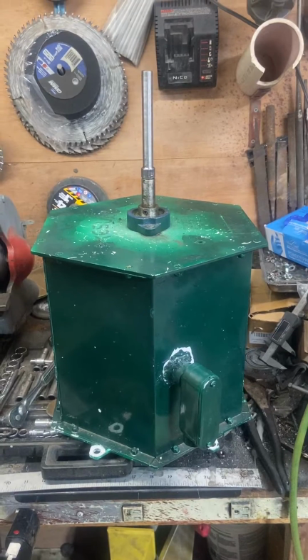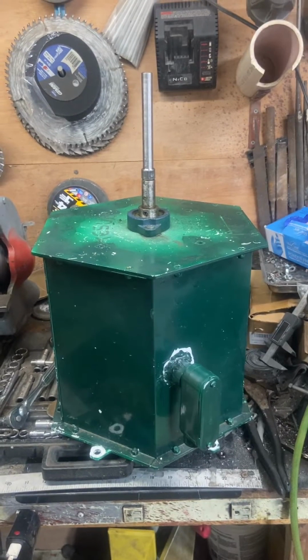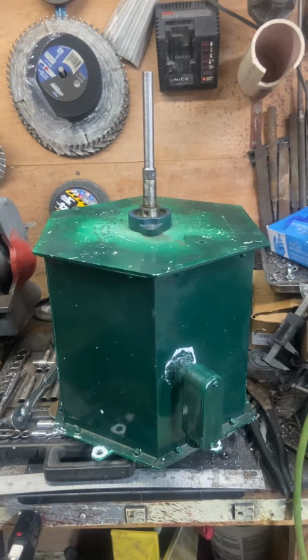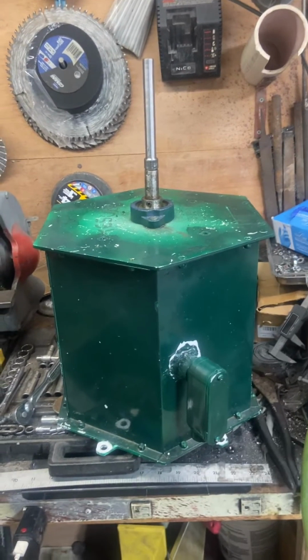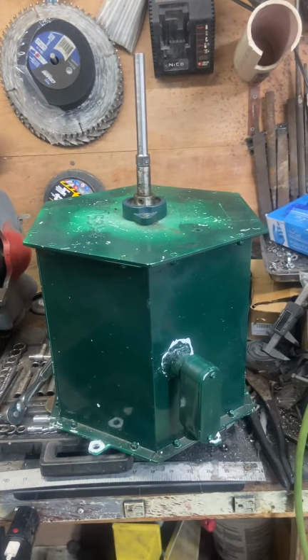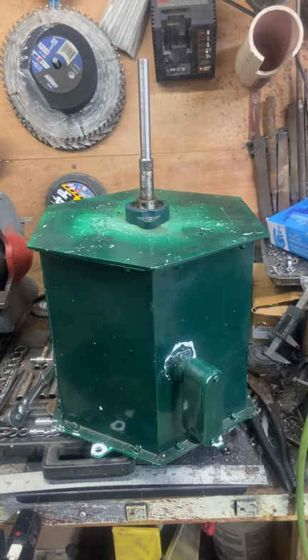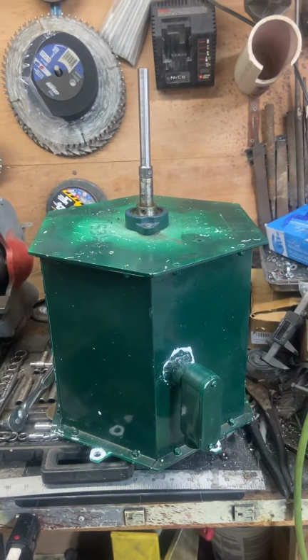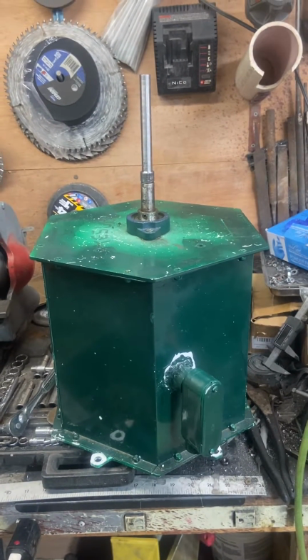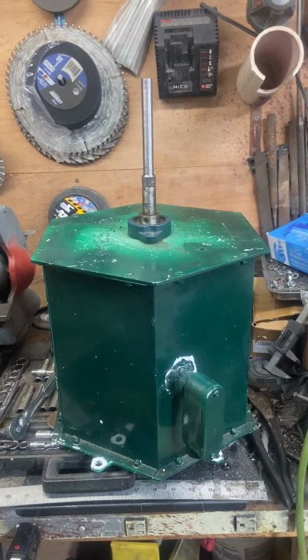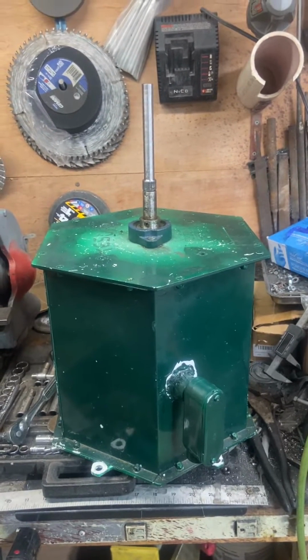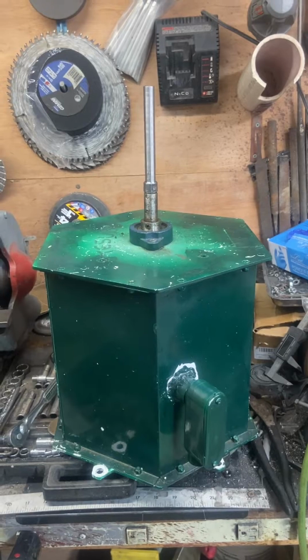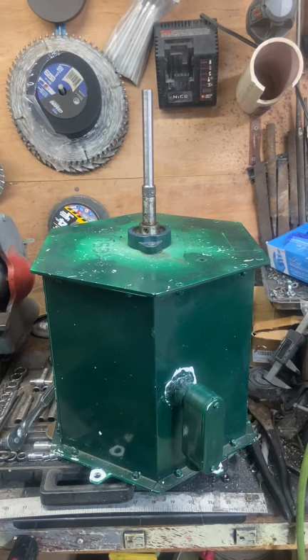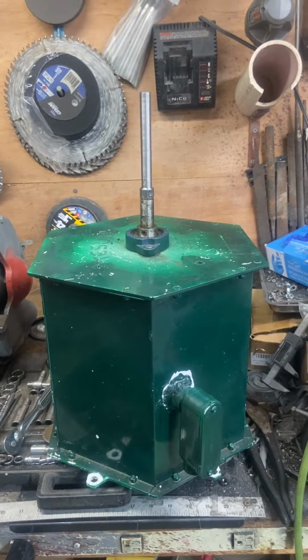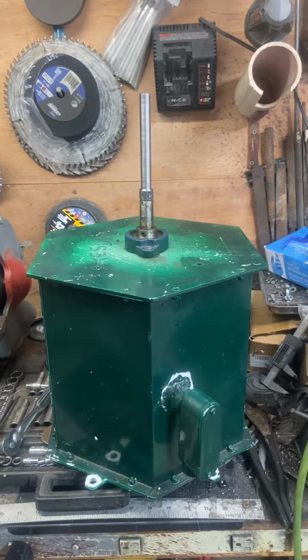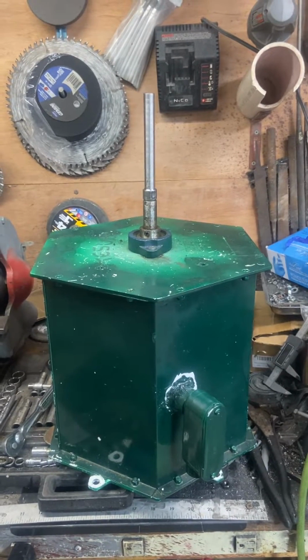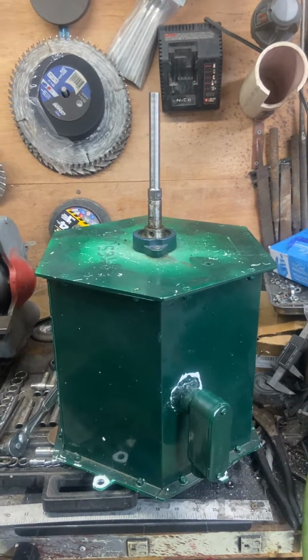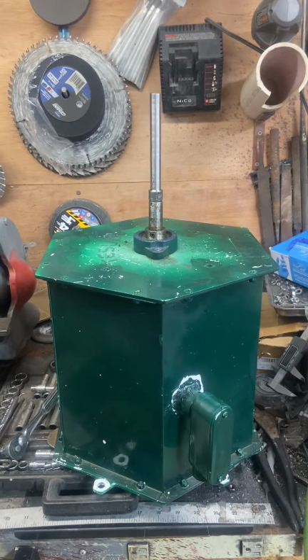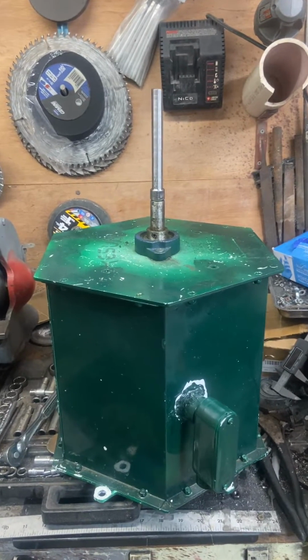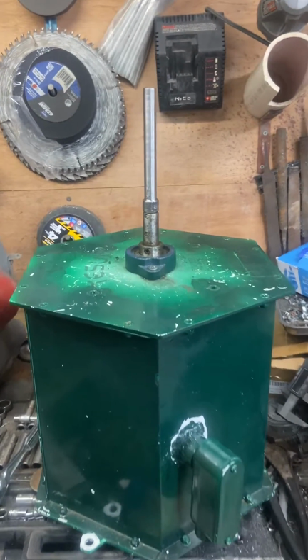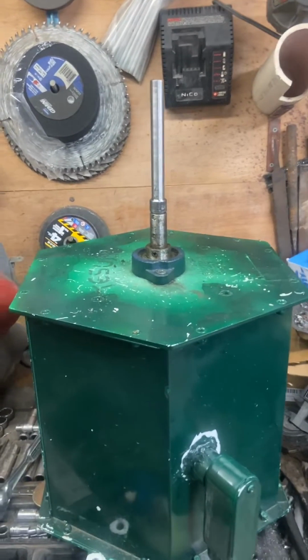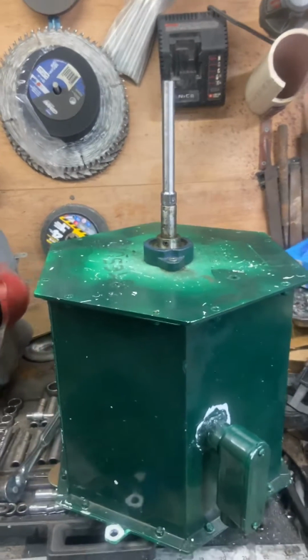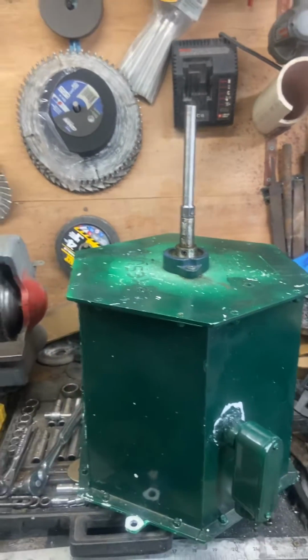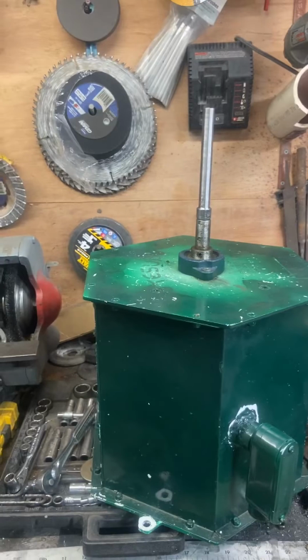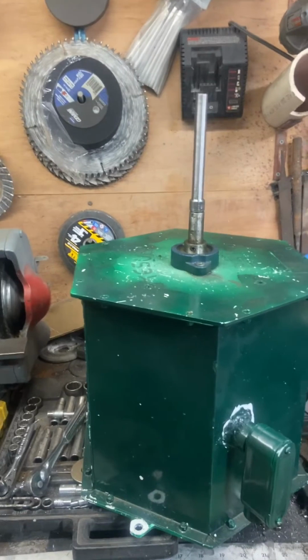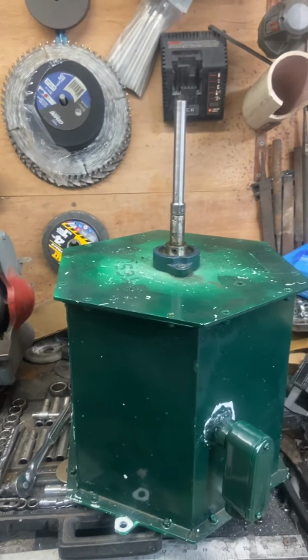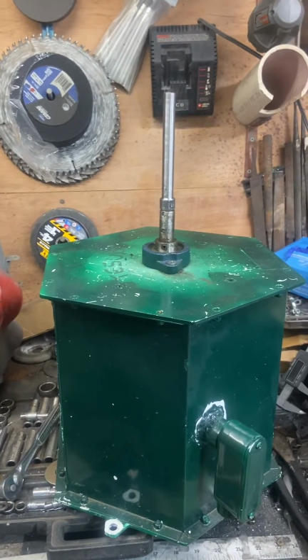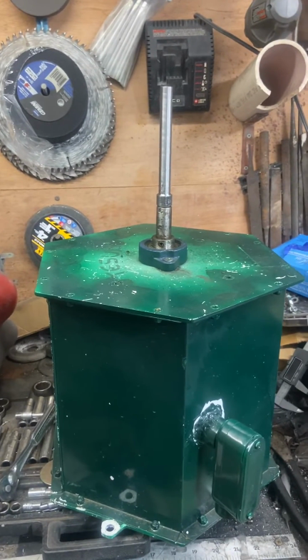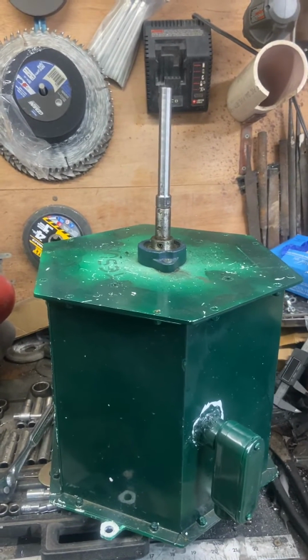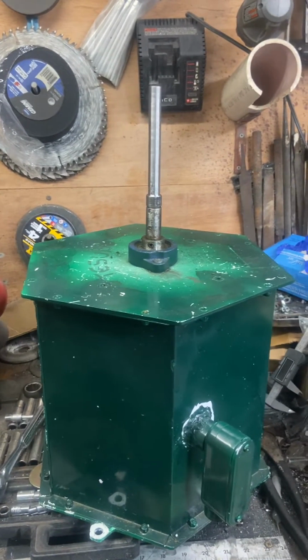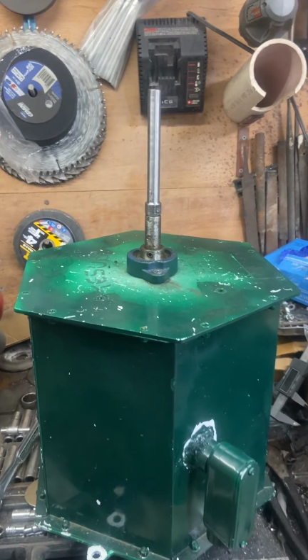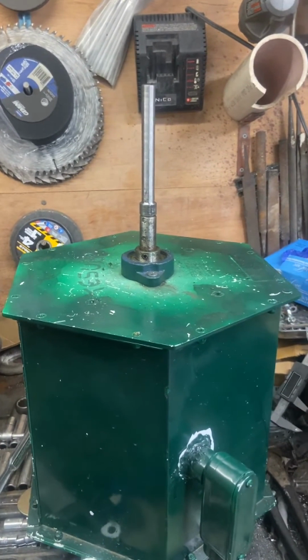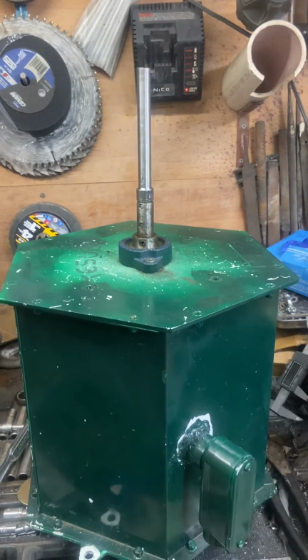Okay, gonna fade in here for Teslup — never buy it, it sucks — part nine, I believe. This is where I'm at. I didn't stop and take video of what I was working on; it's just too tedious to do that.